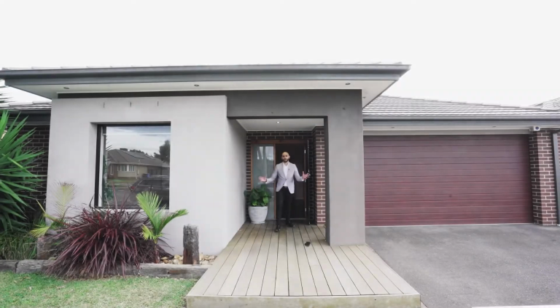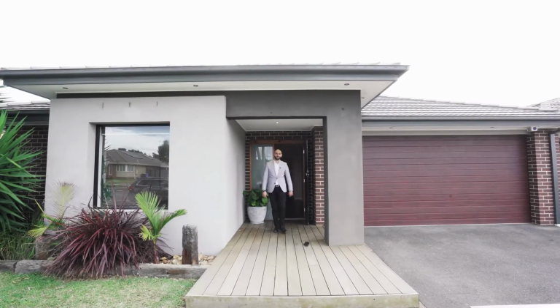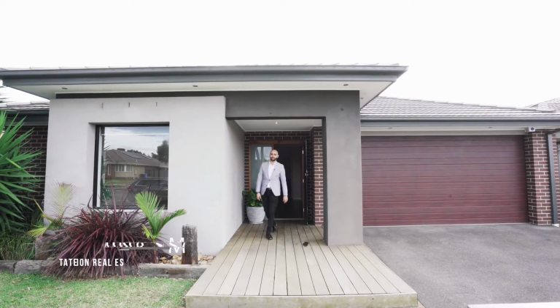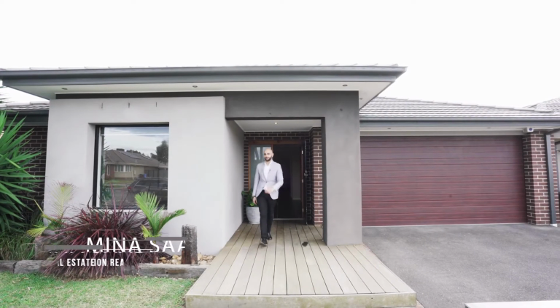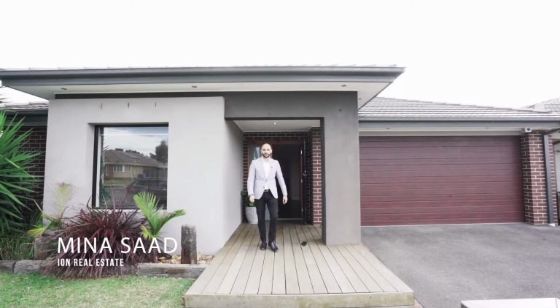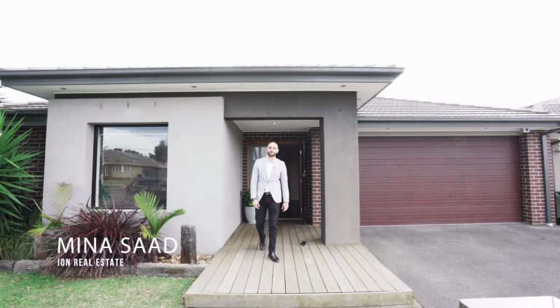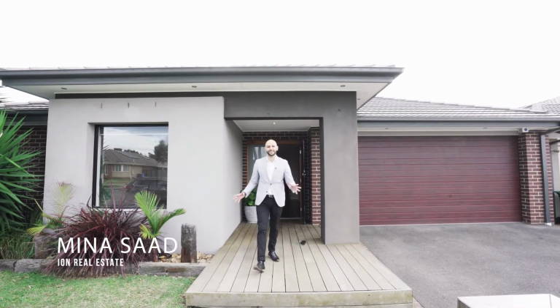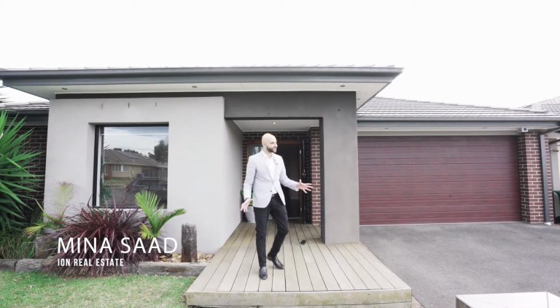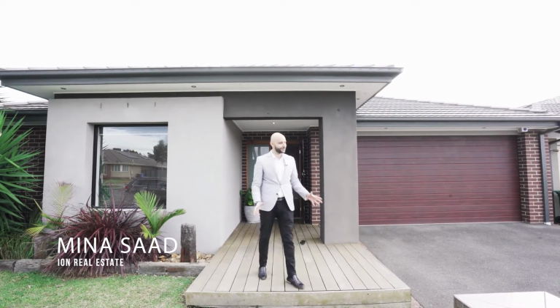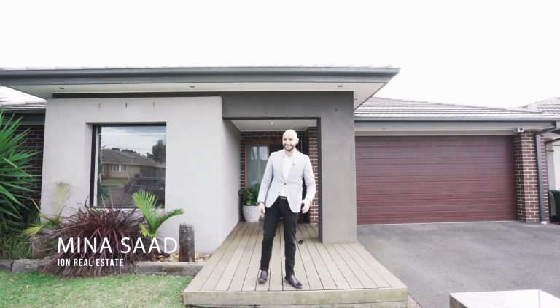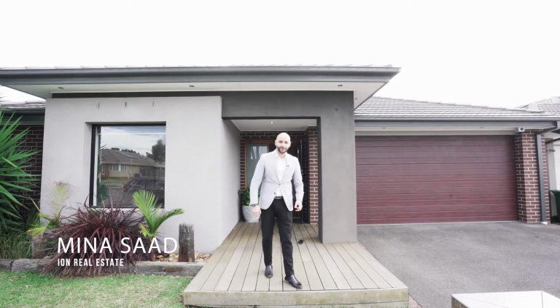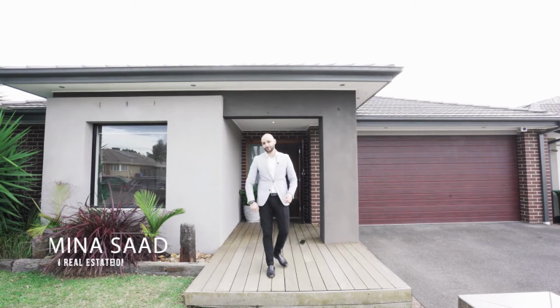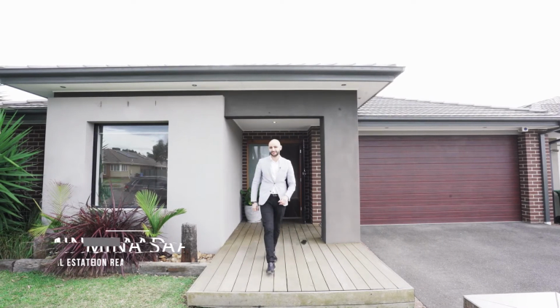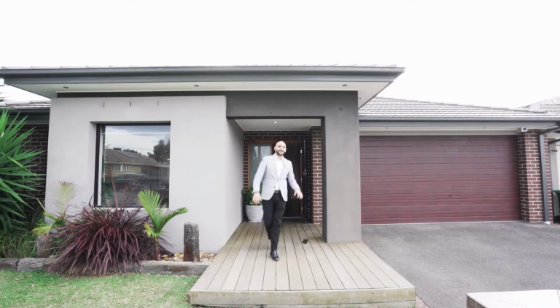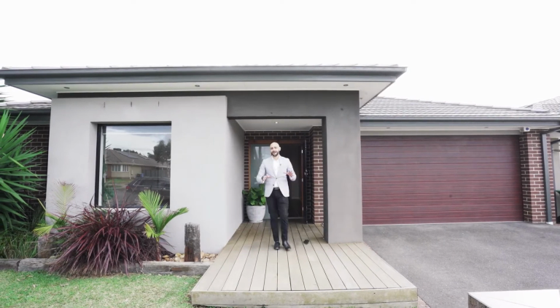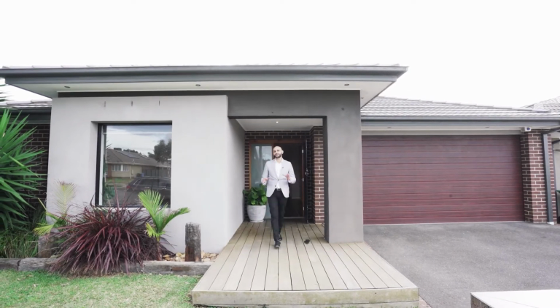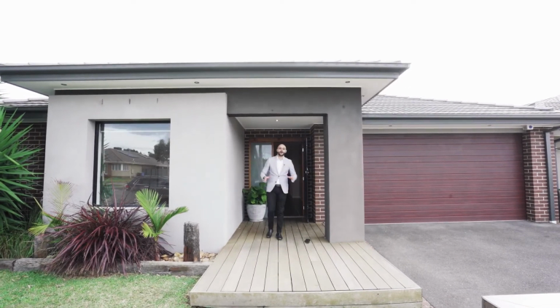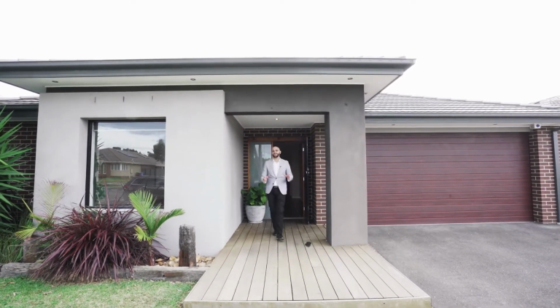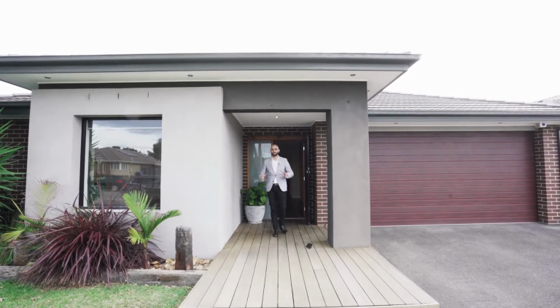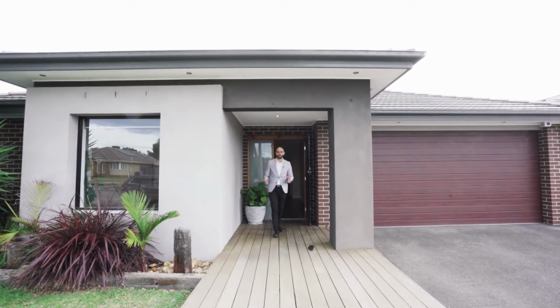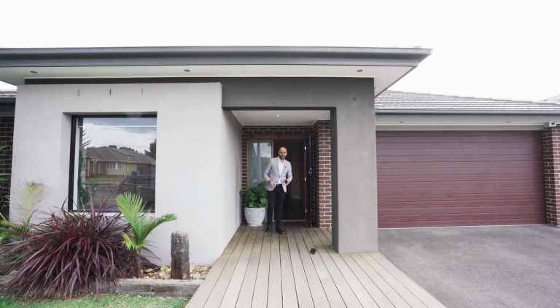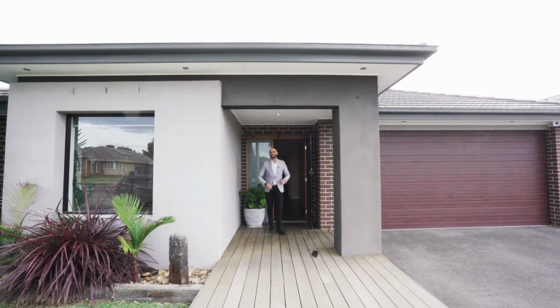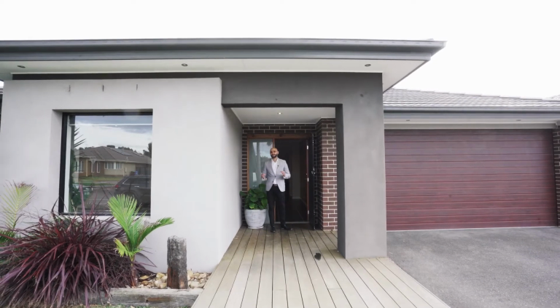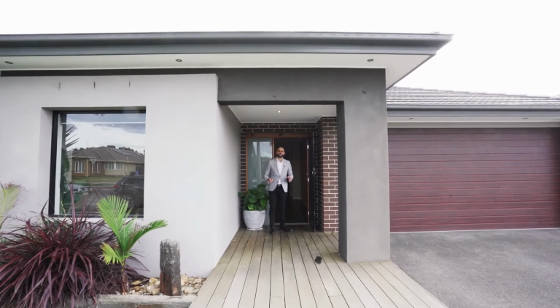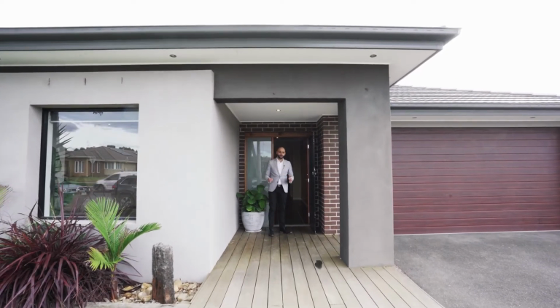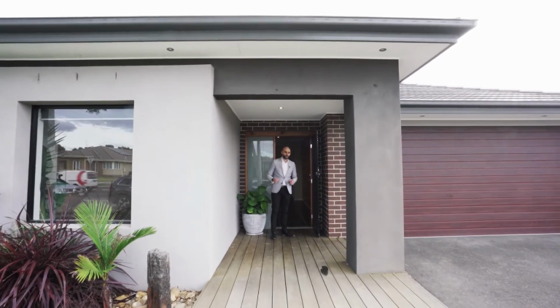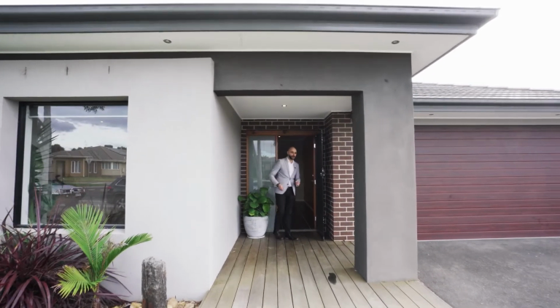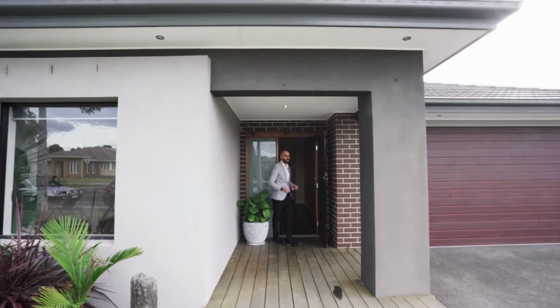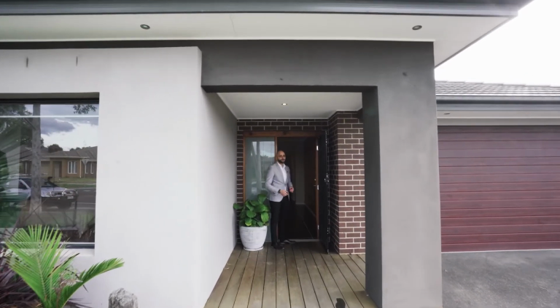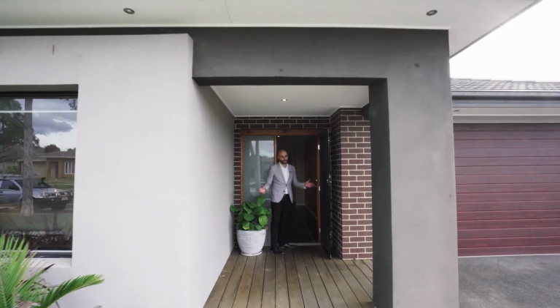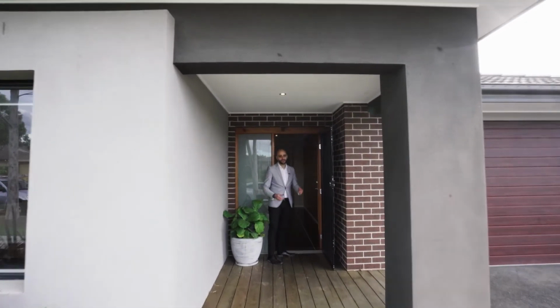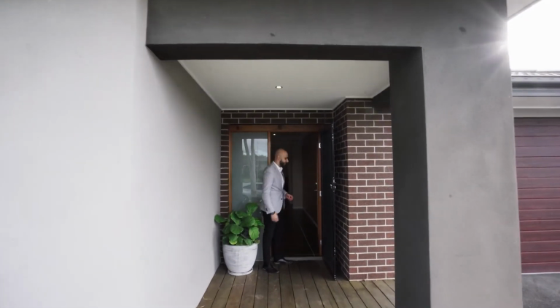Welcome to 44 Sylandra Boulevard in Clyde North. We are in the heart of Sylandra Estate. We have got an absolute amazing home to show you today — by far one of the best homes to hit the market within the last few weeks.